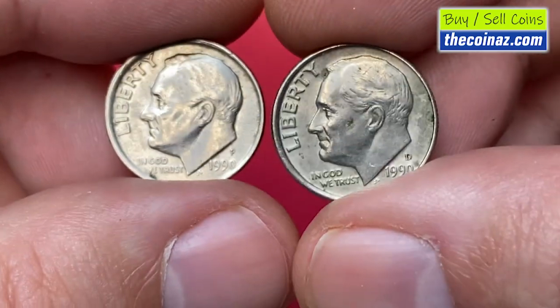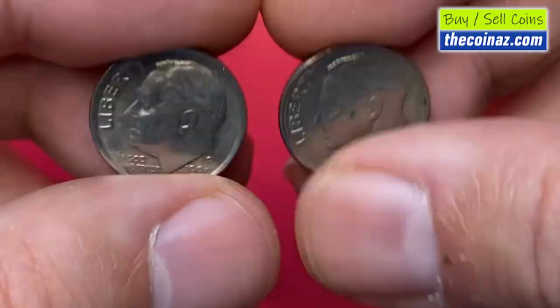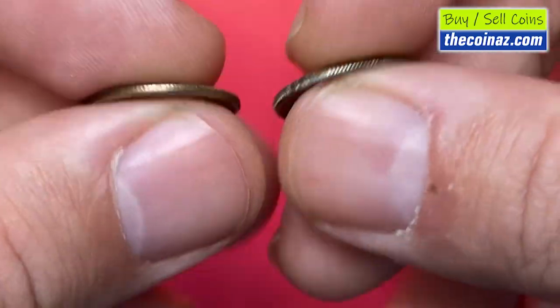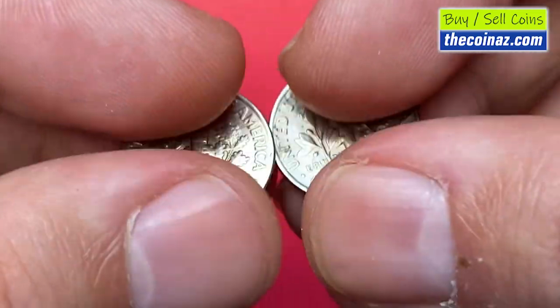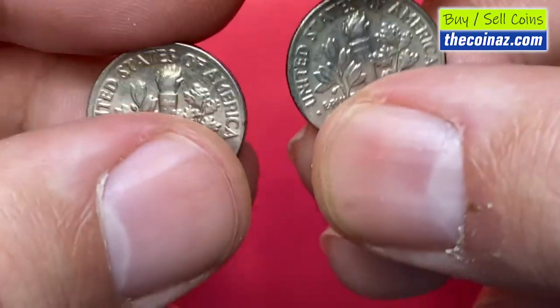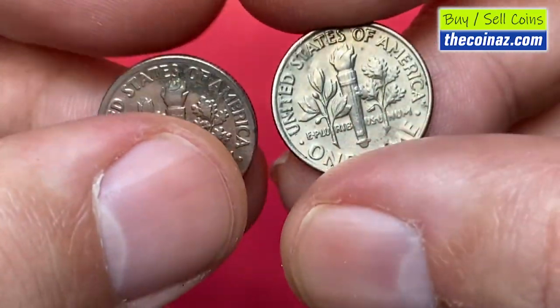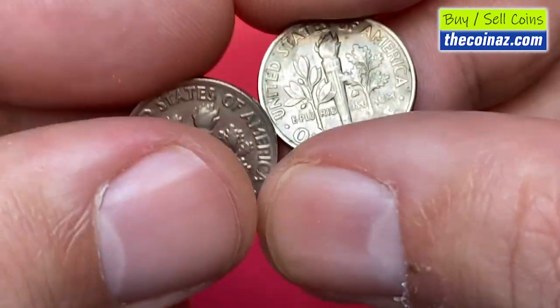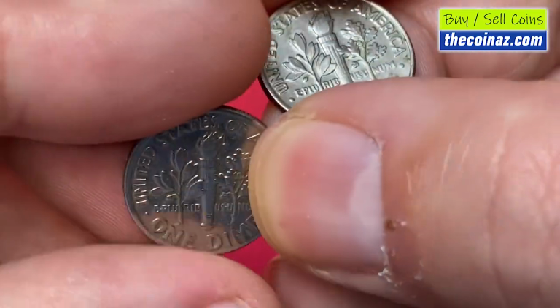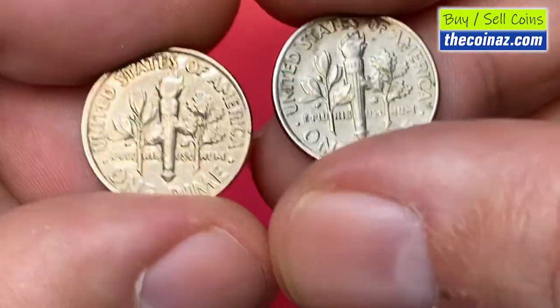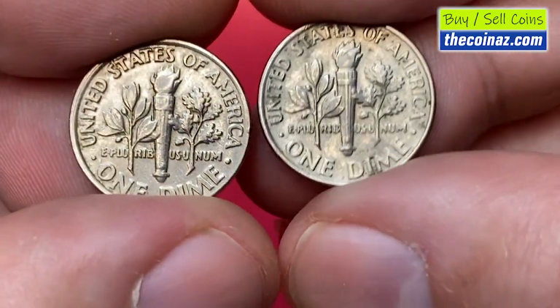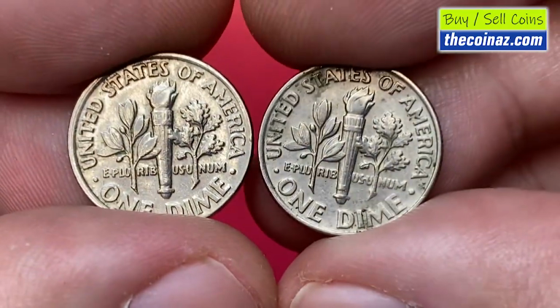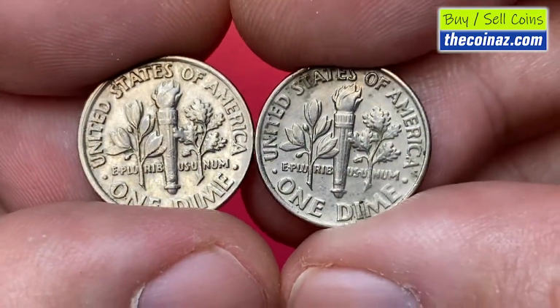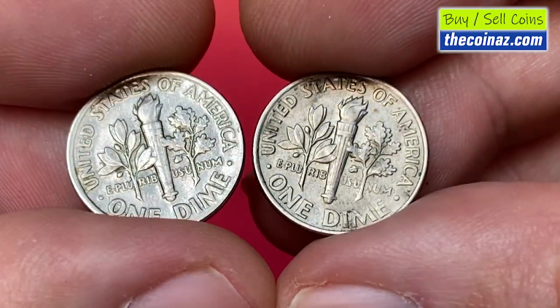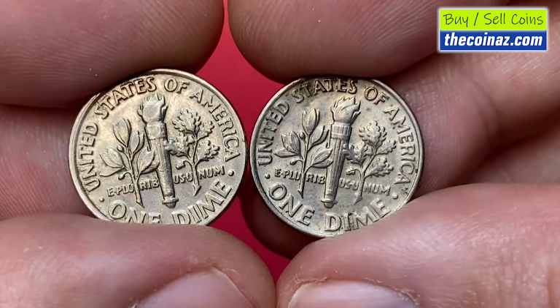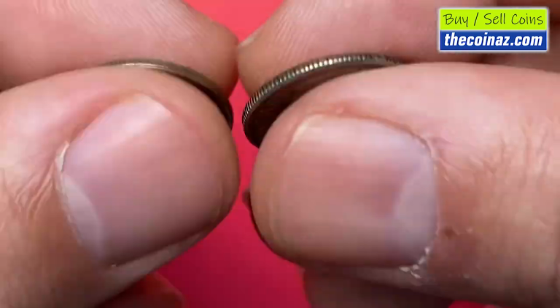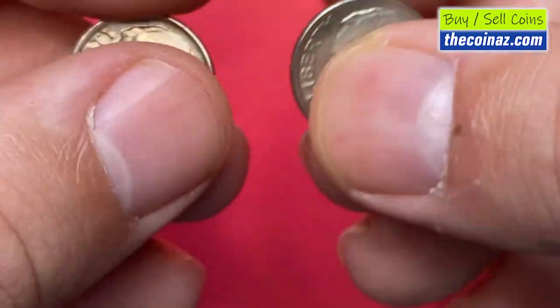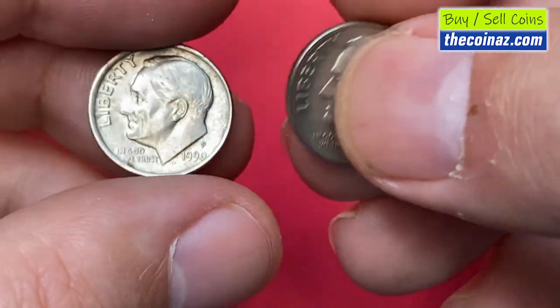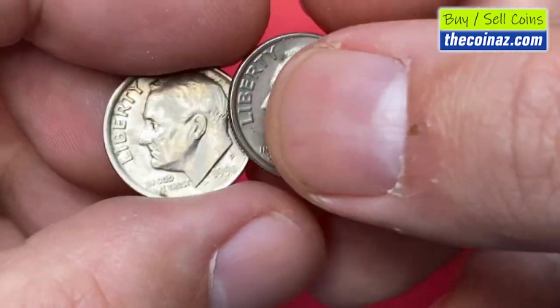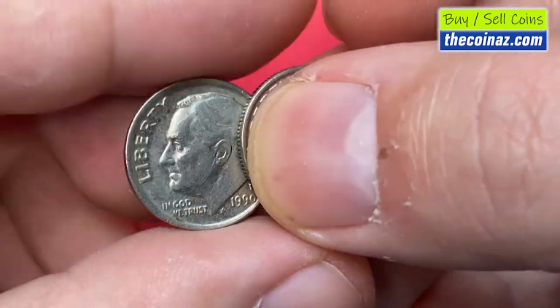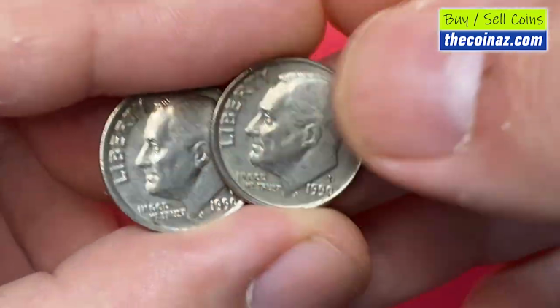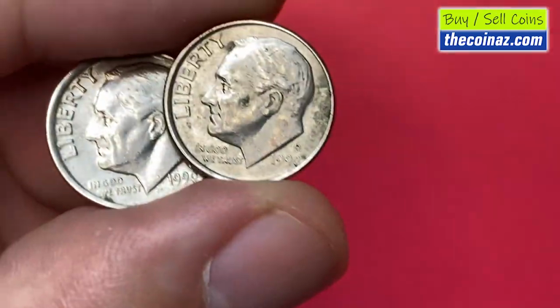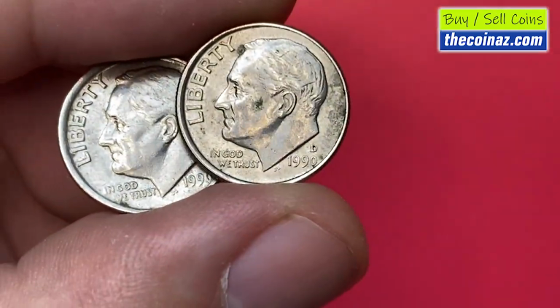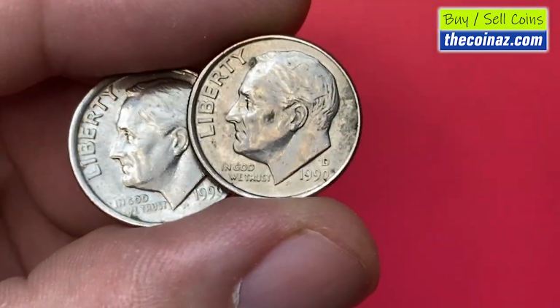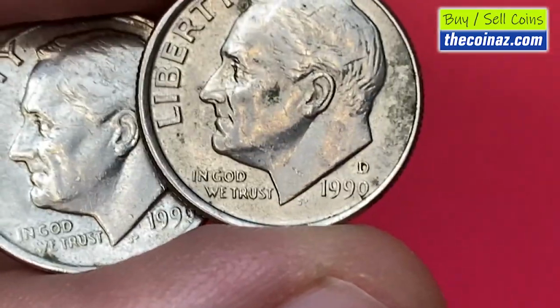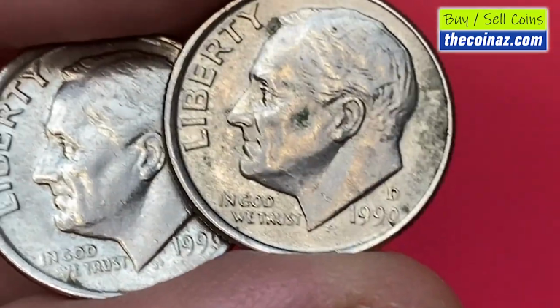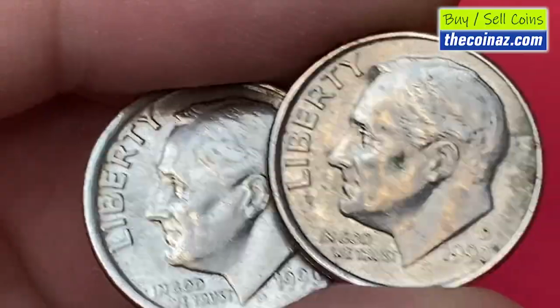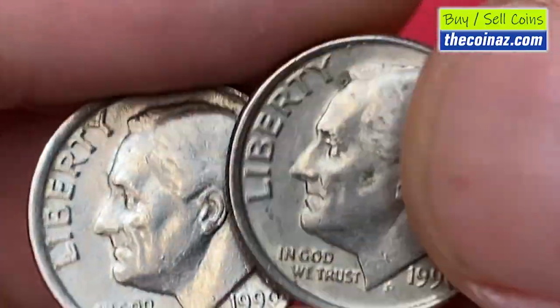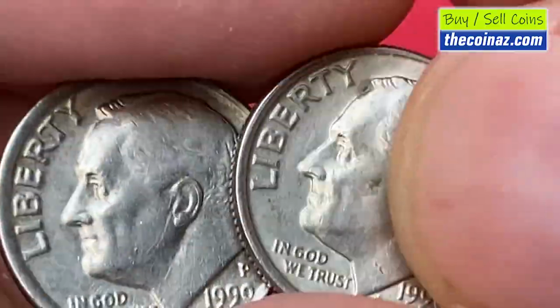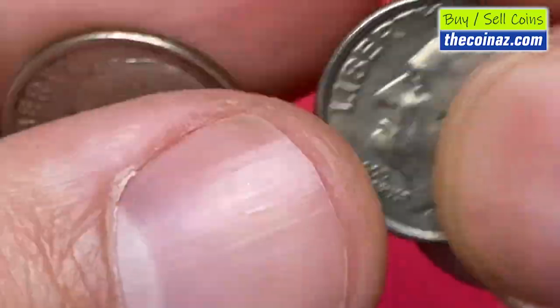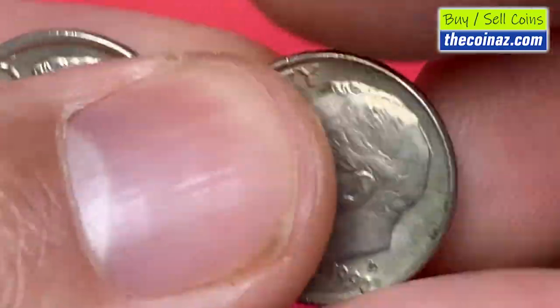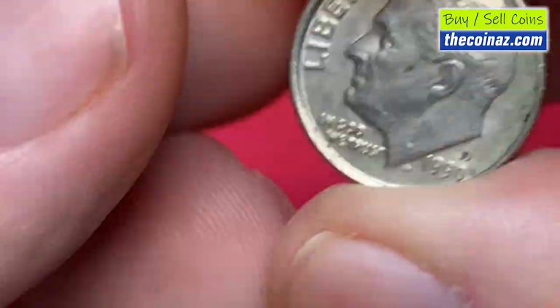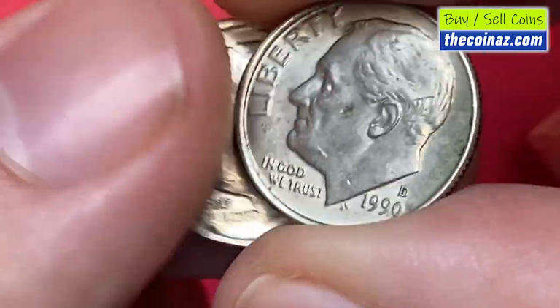In 1990, the US Mint struck more than one billion dimes at the Philadelphia Mint and over 800 million specimens in Denver. The metal composition is 75% copper and 25% nickel over a pure copper center — a so-called sandwich formation.